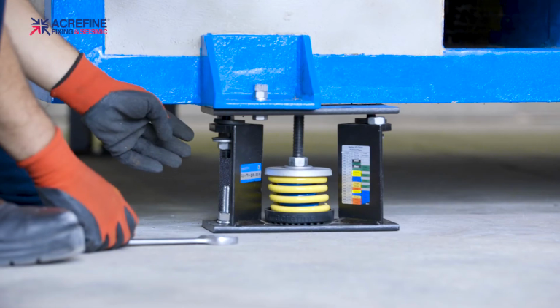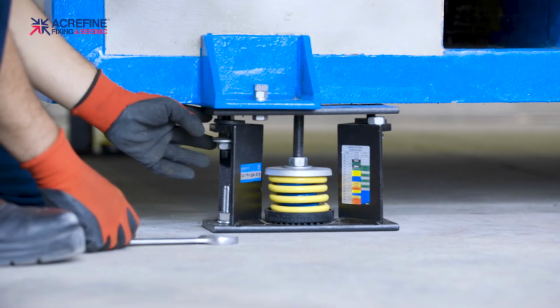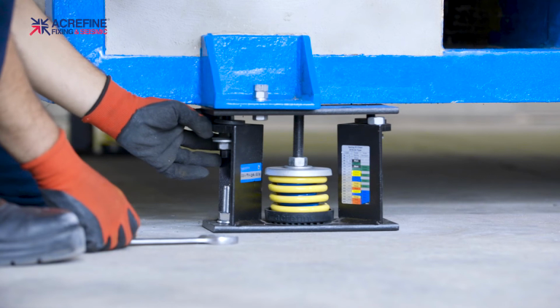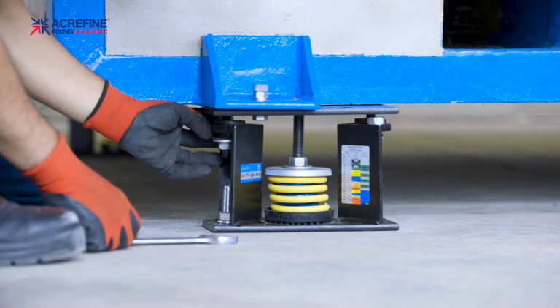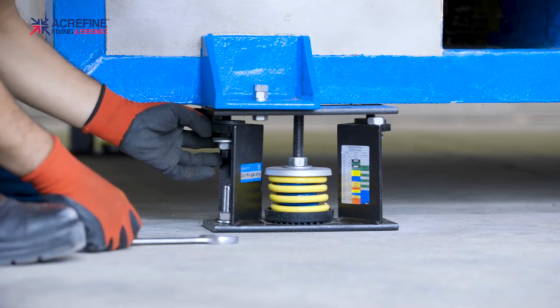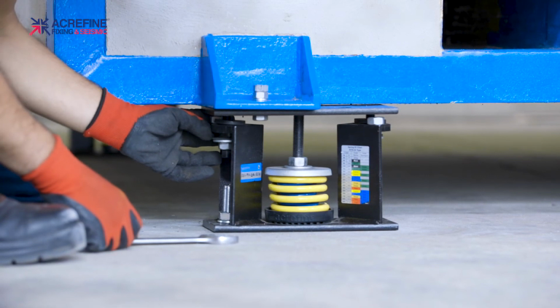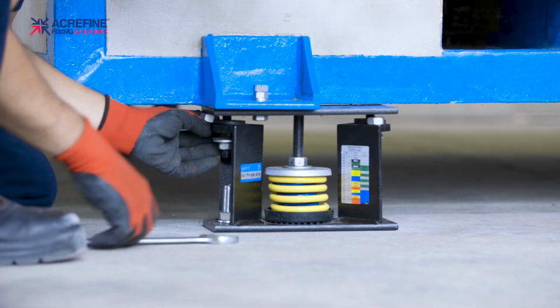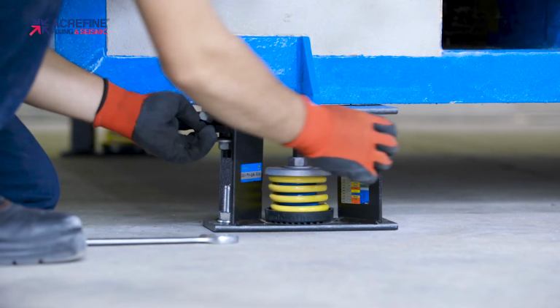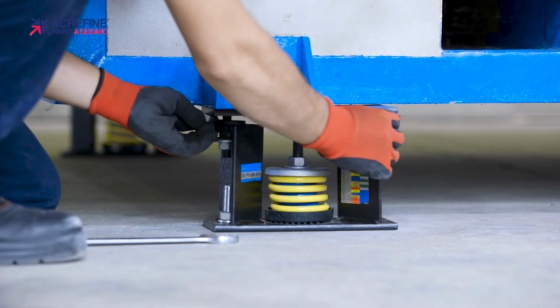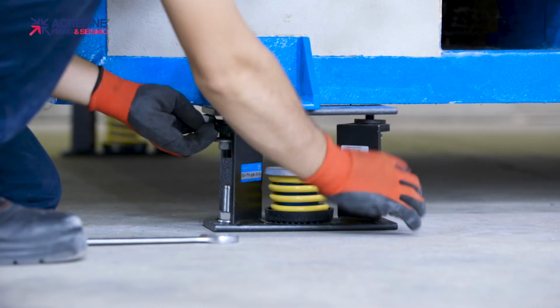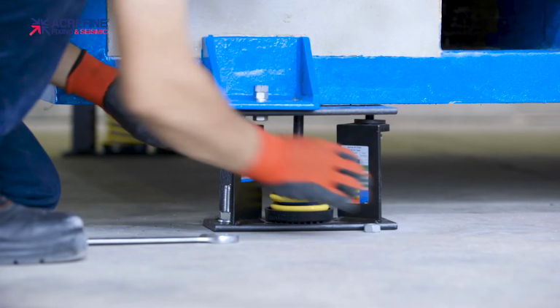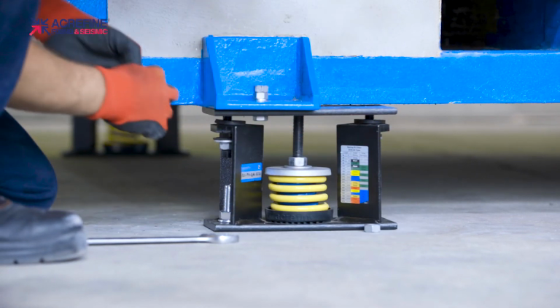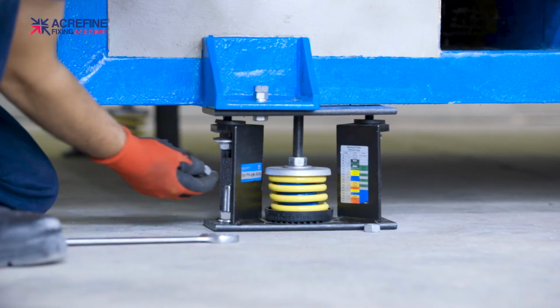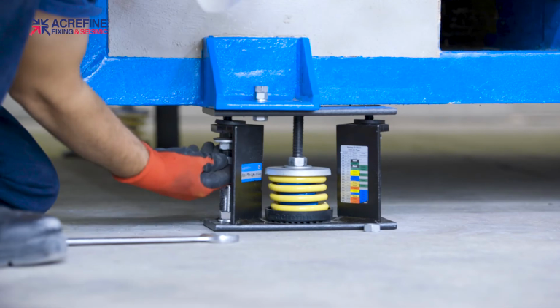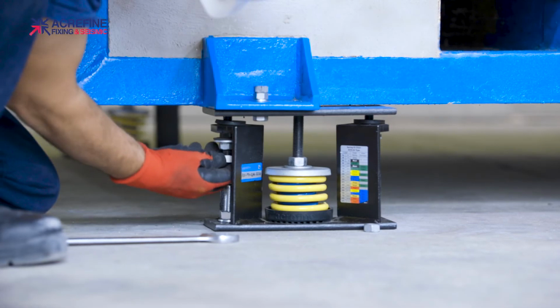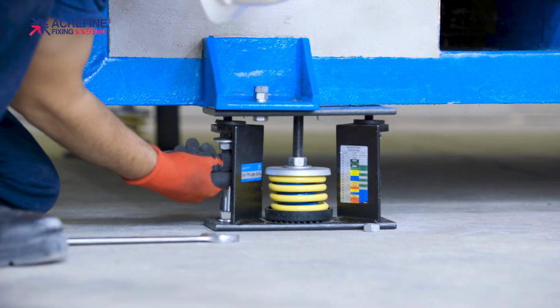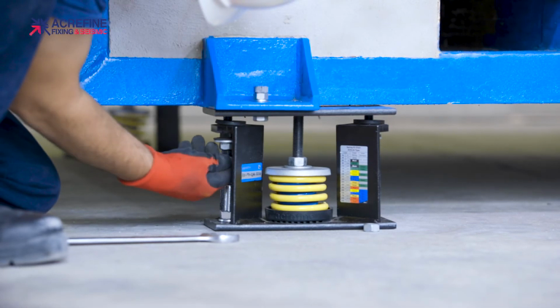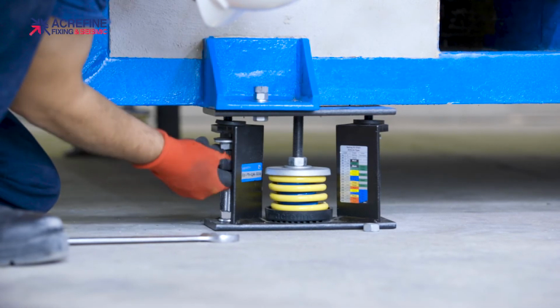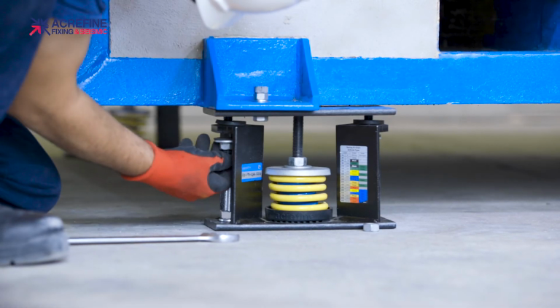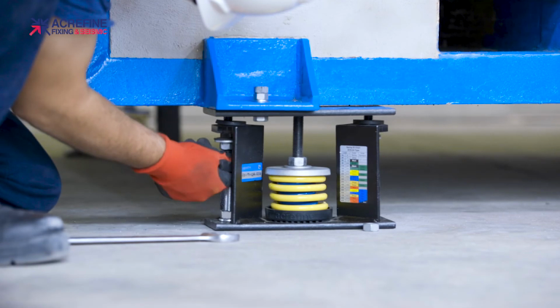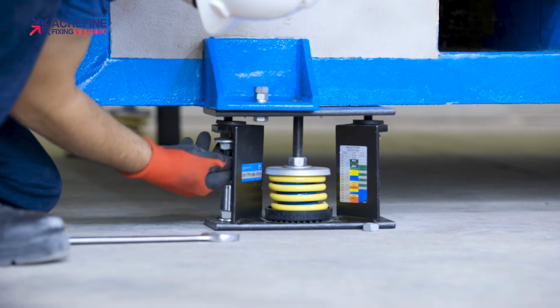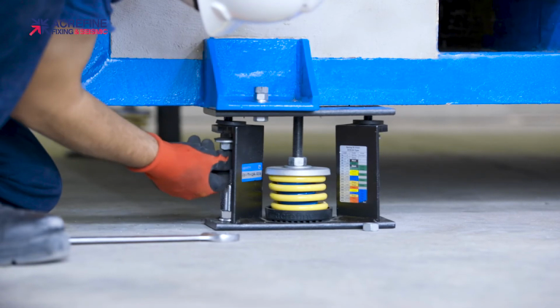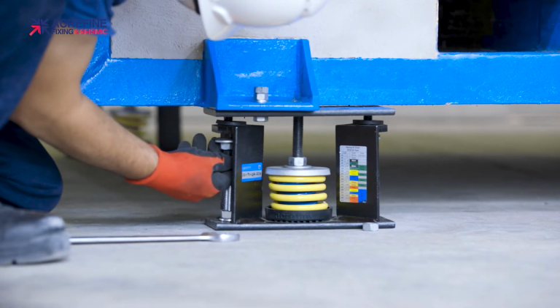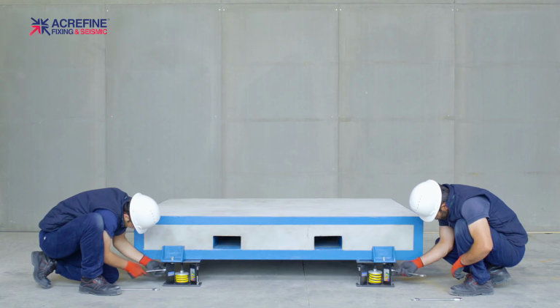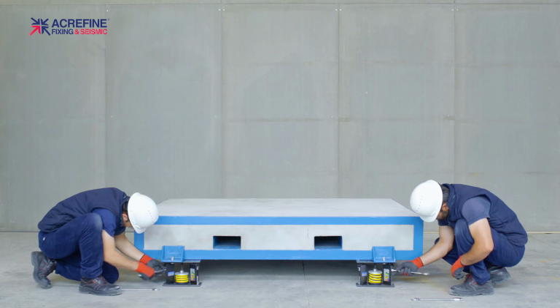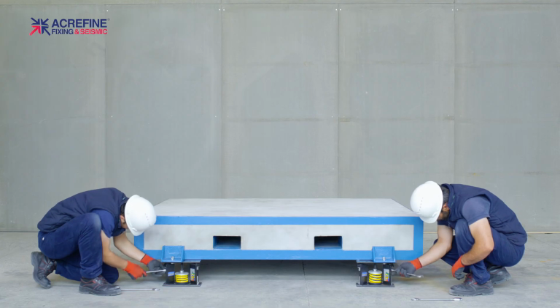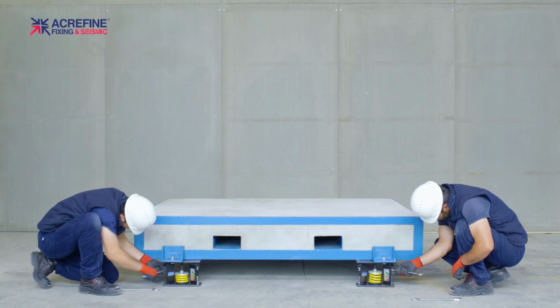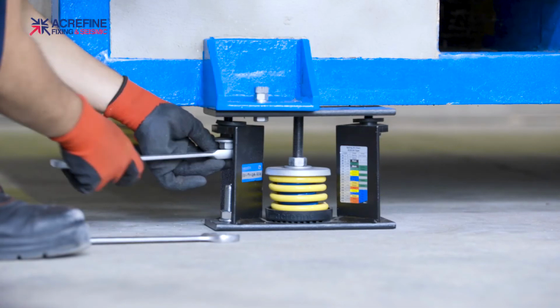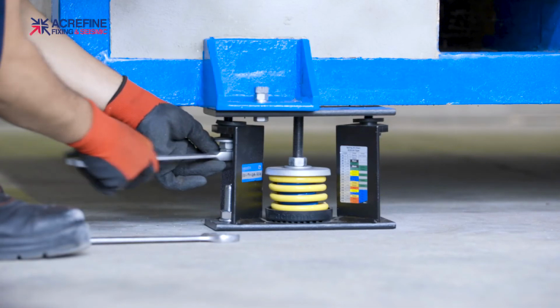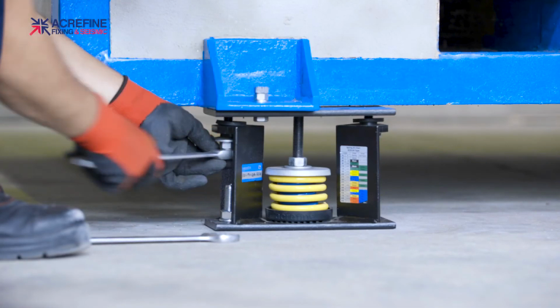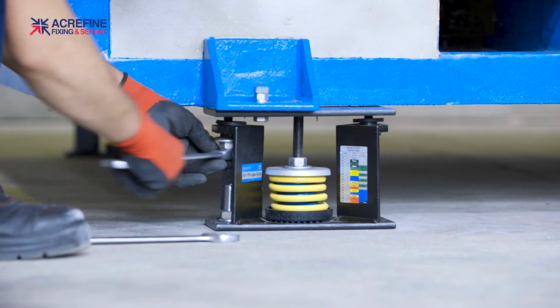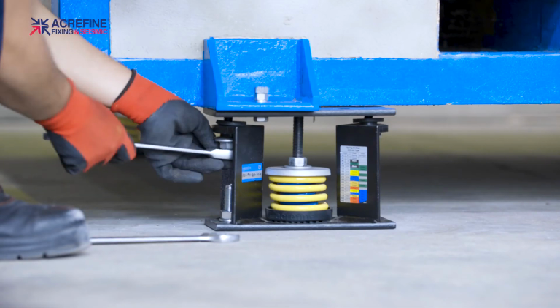When the correct spring loading is reached, the top plate will lift up, so you can remove the nuts between the top plate and the housing. Use them to lock the nuts on the top plate studs.